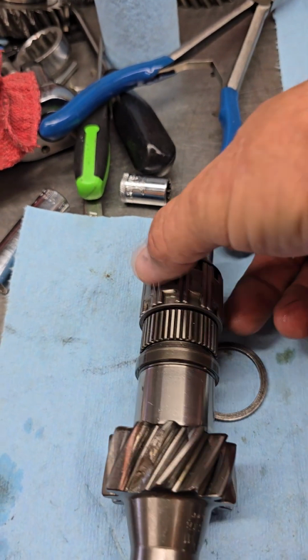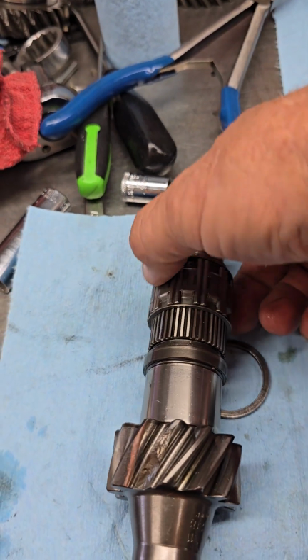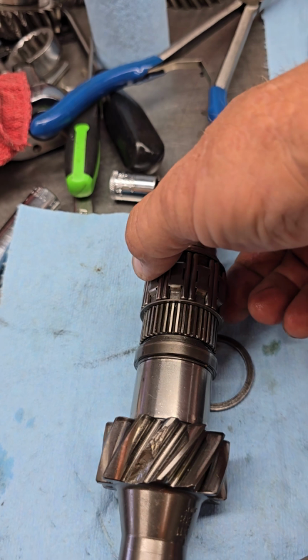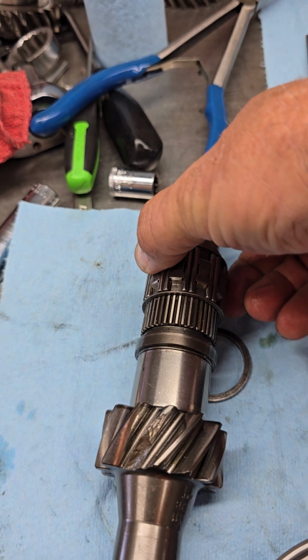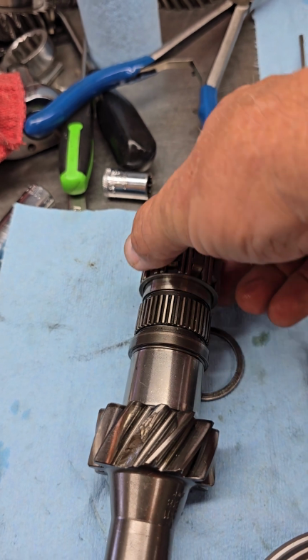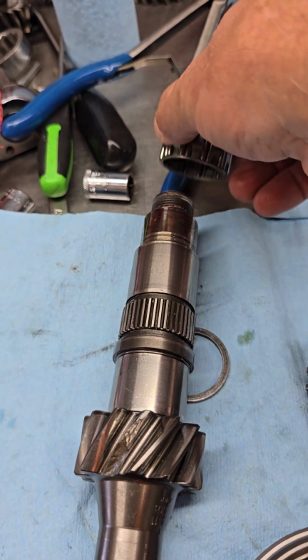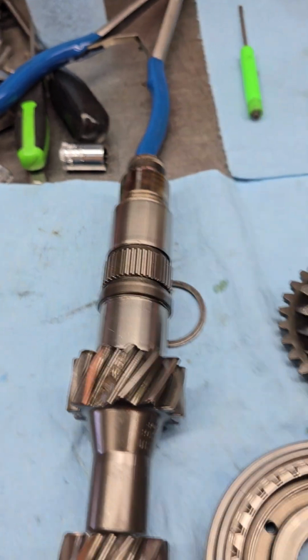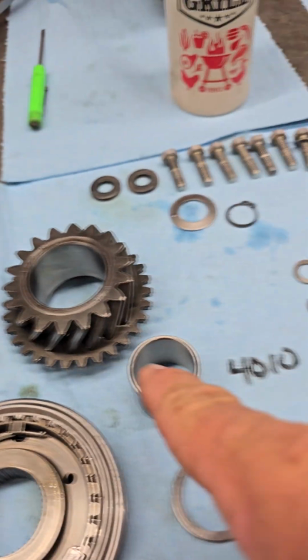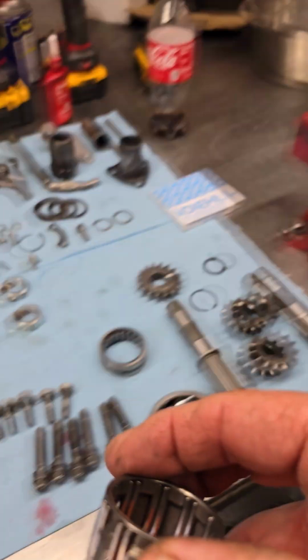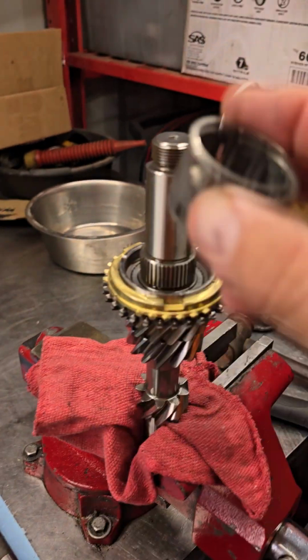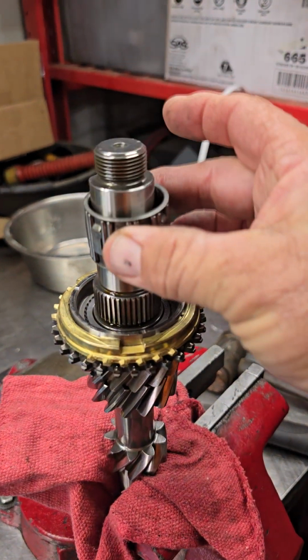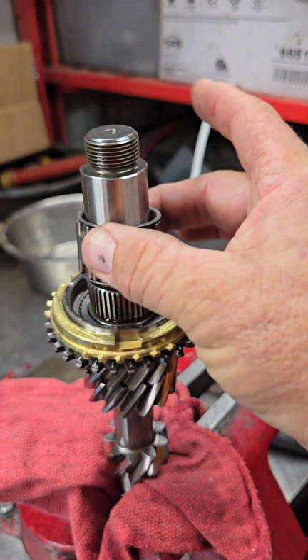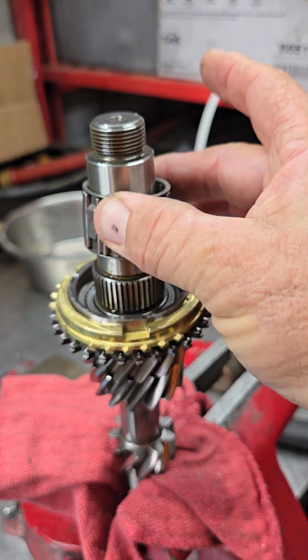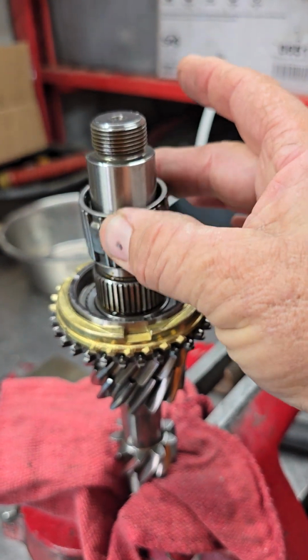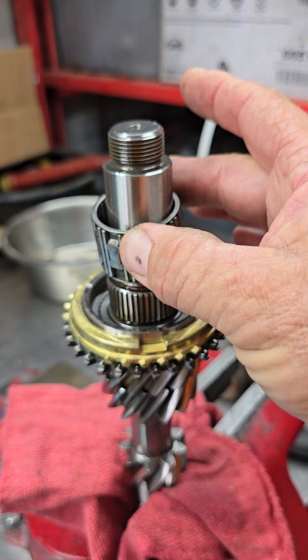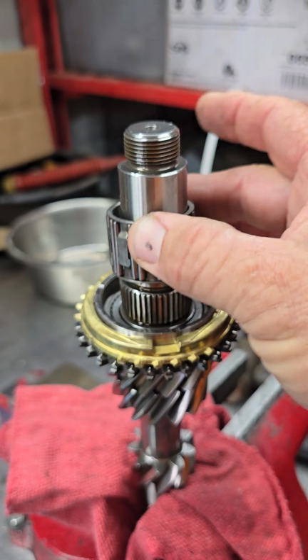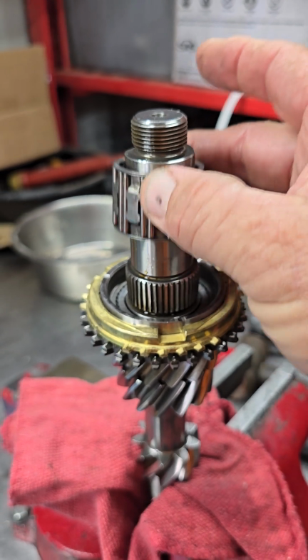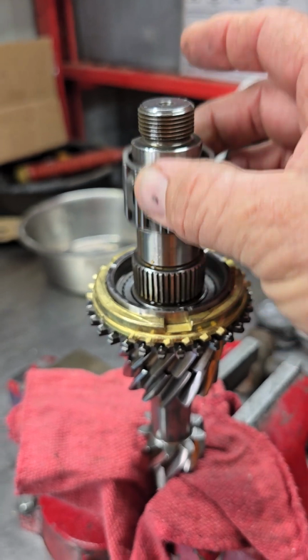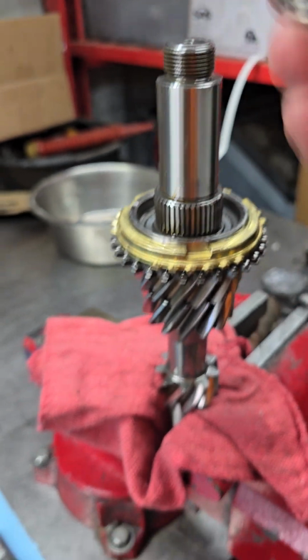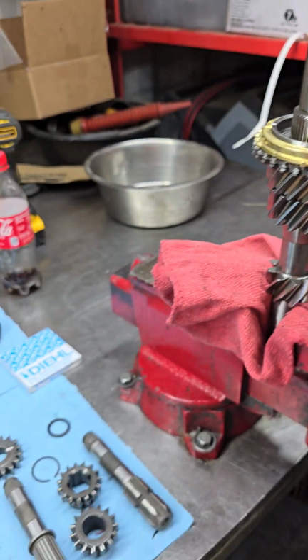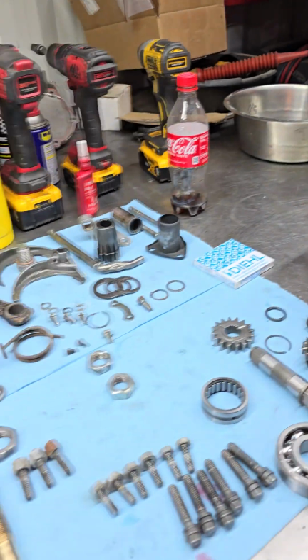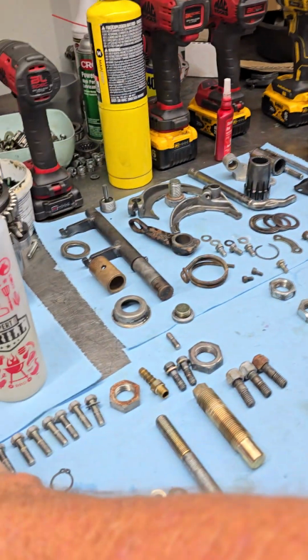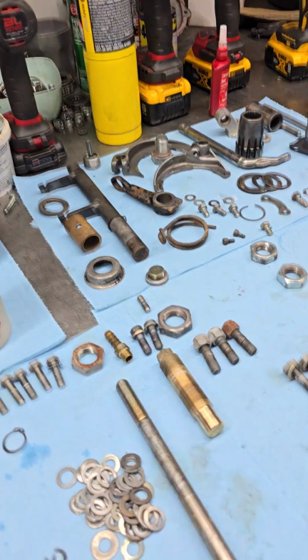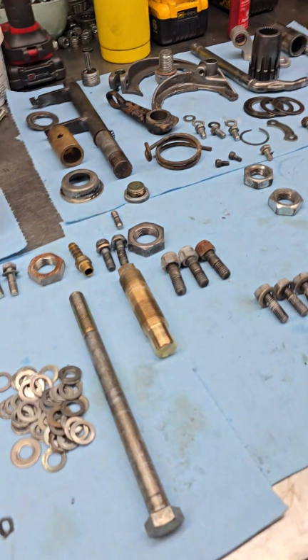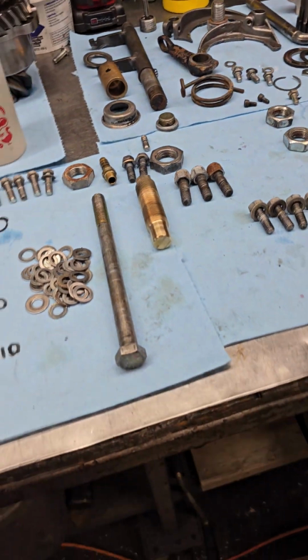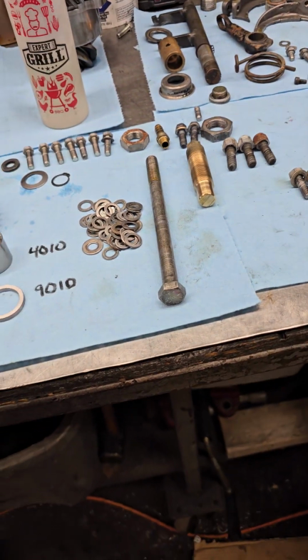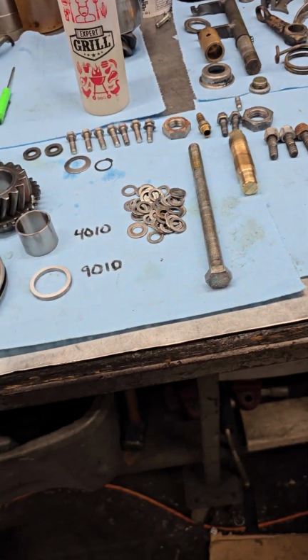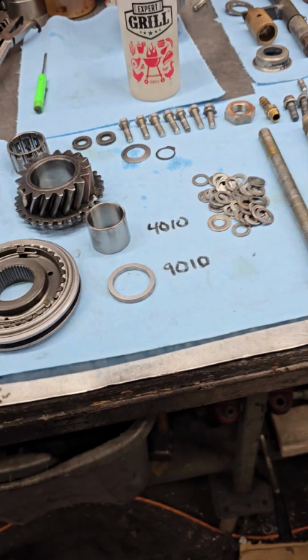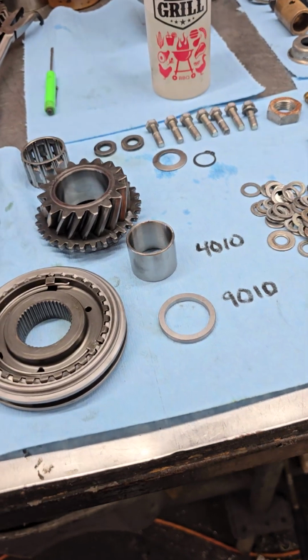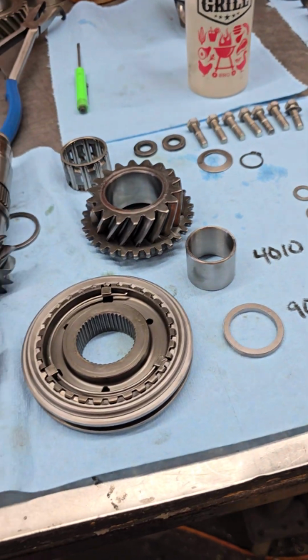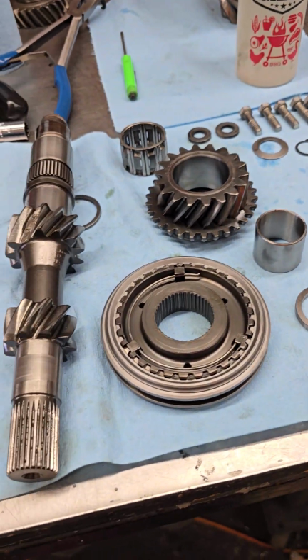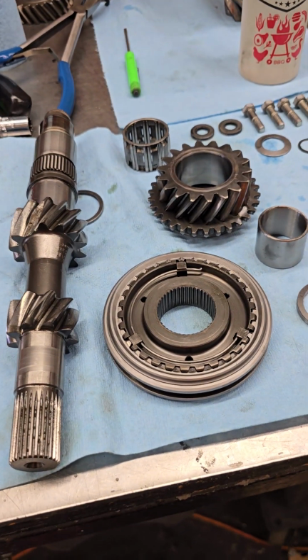This is the fourth gear bearing — see how tight that is? If you didn't have that race and you tried to put it on the new shaft, you're going to end up like that. That's just going to make you have to wait and order more parts, and shipping is expensive right now across the board.